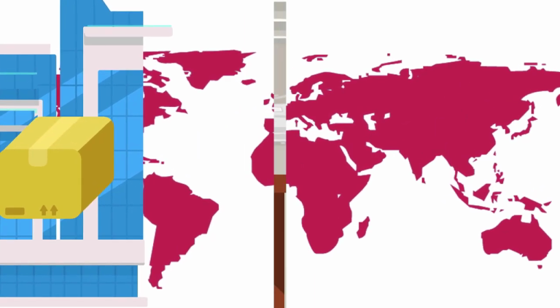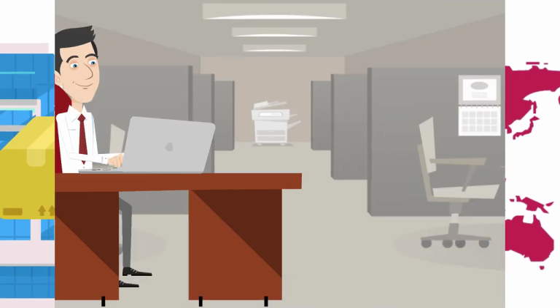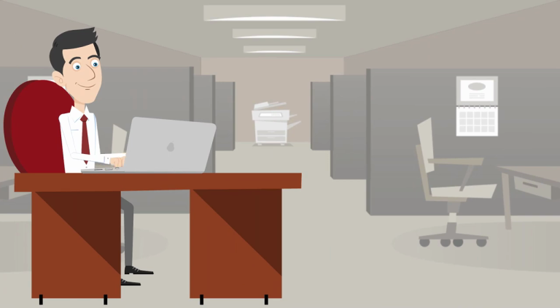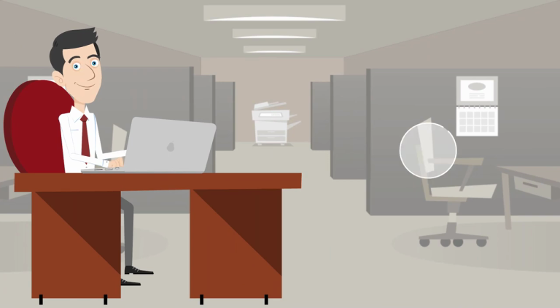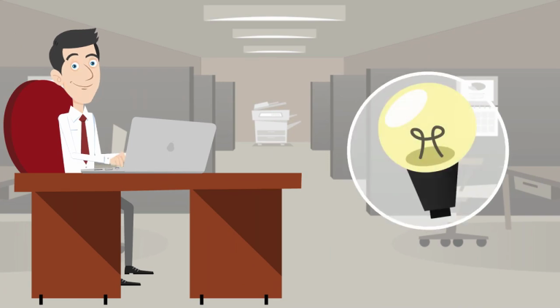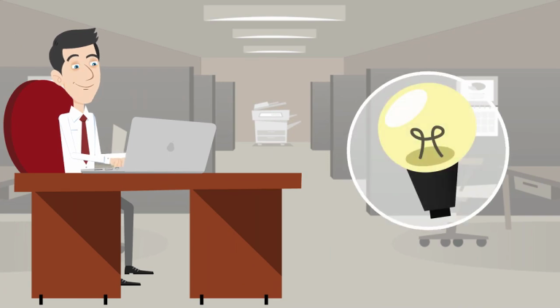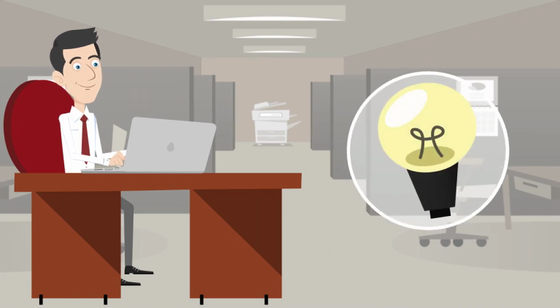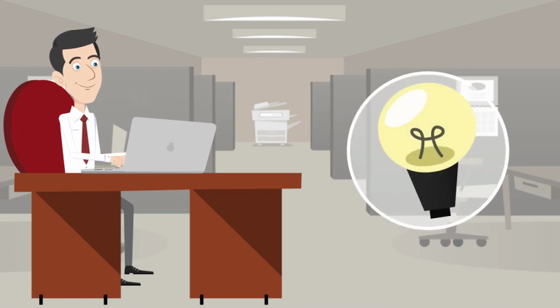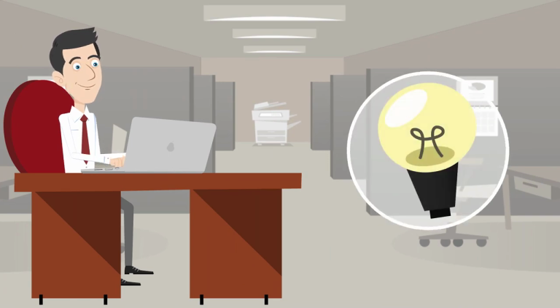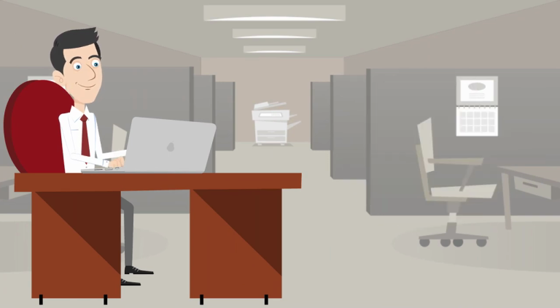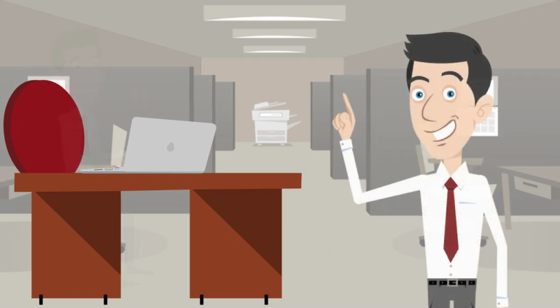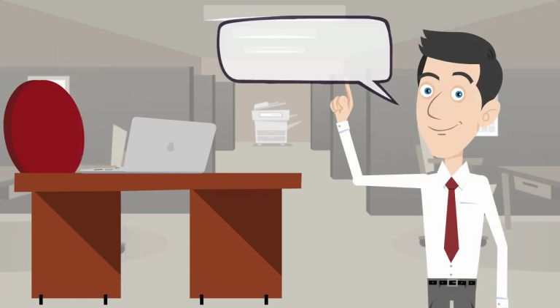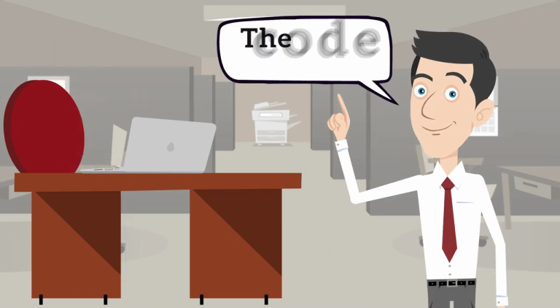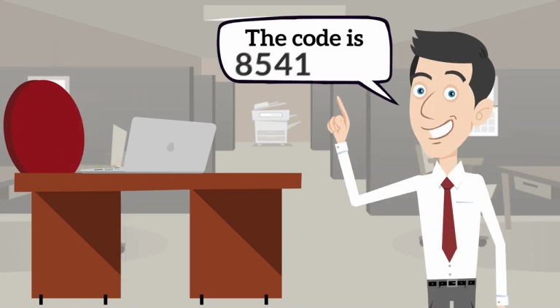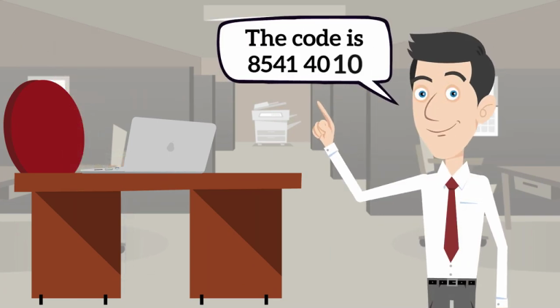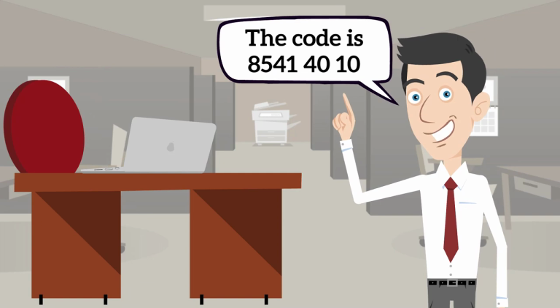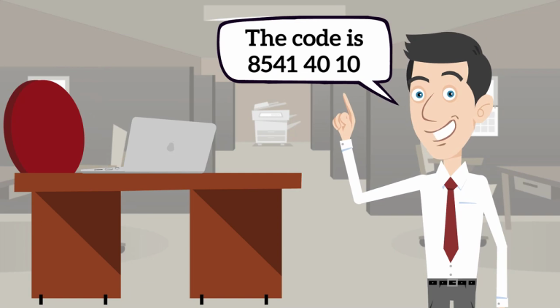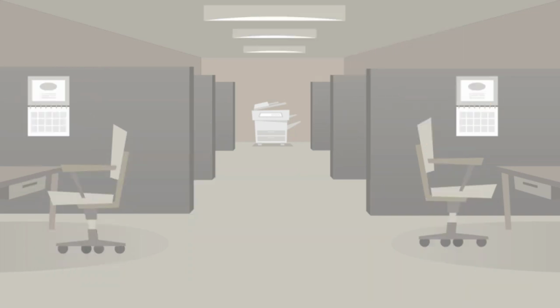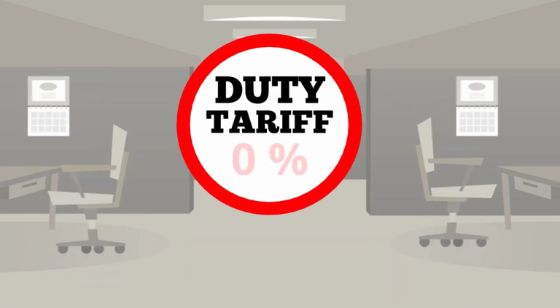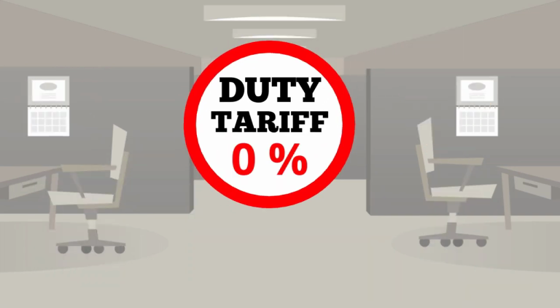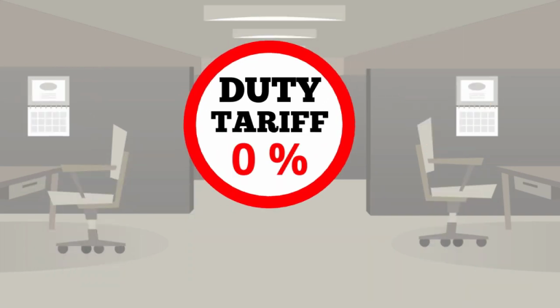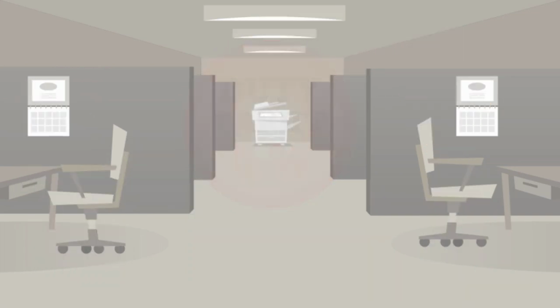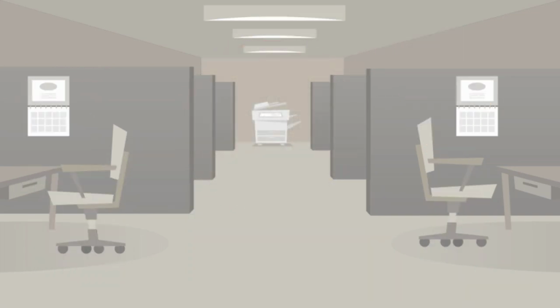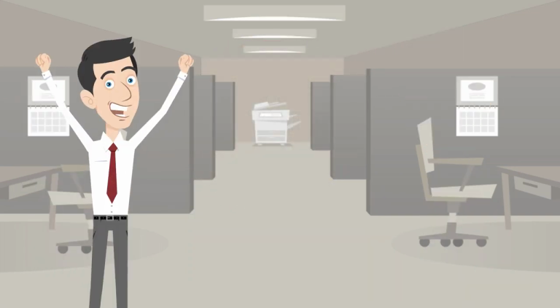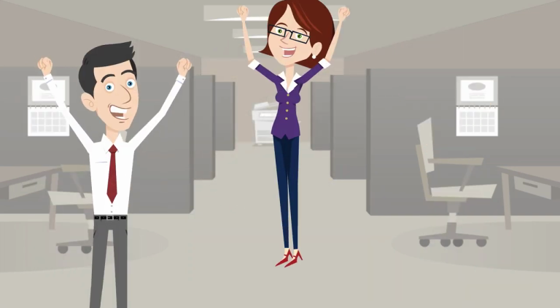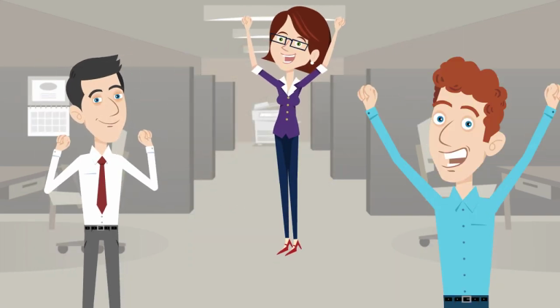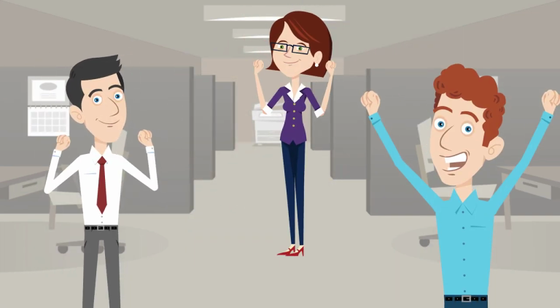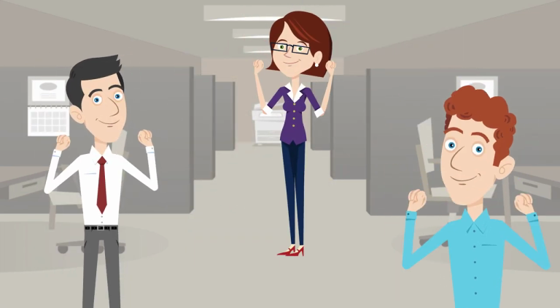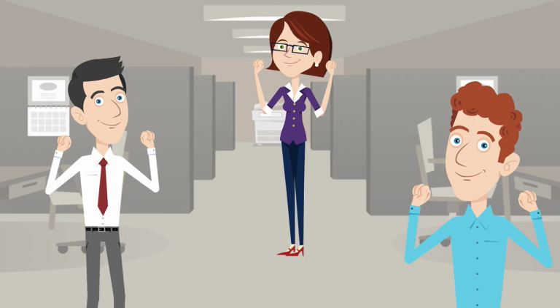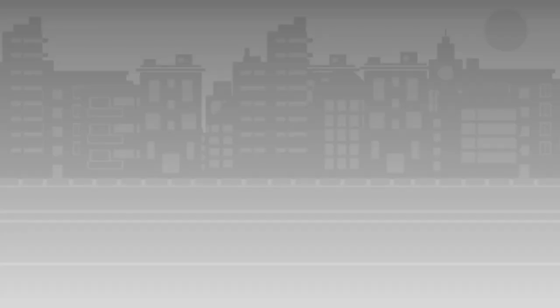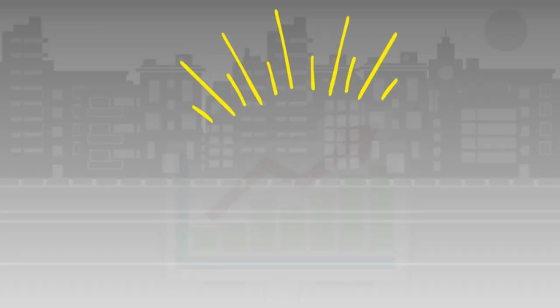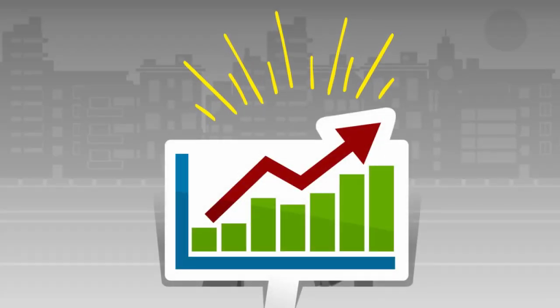Peter needs to assign the tariff classification code to the bulb, and it seems quite straightforward what the code is. The duty tariff is zero. Peter is happy, his managers are happy, and the business is booming.